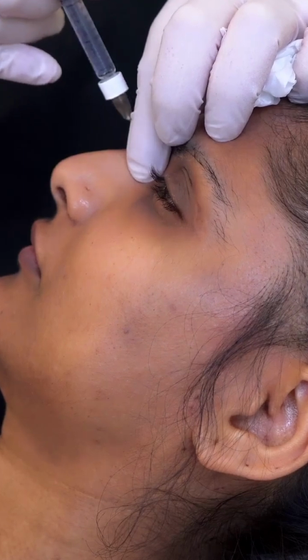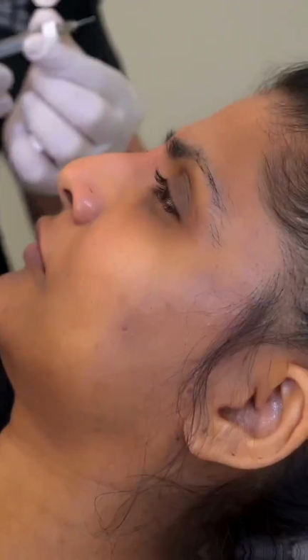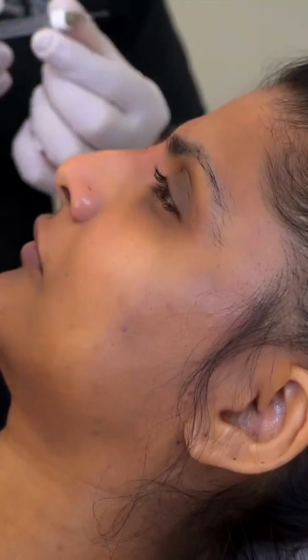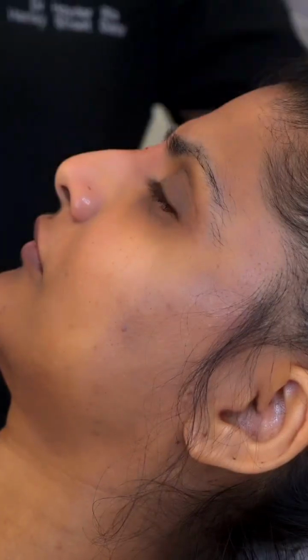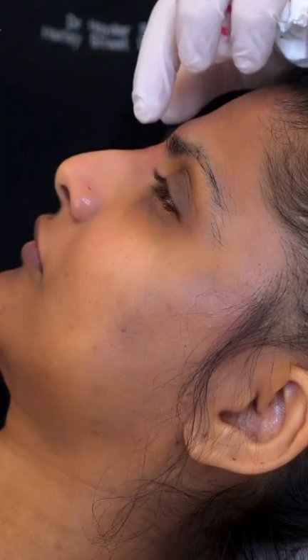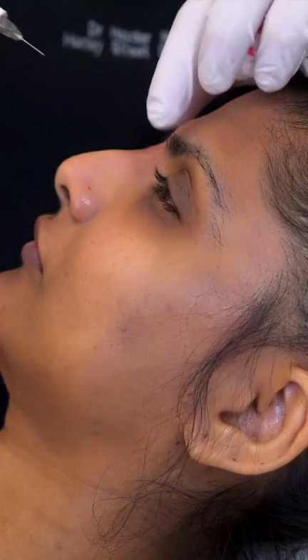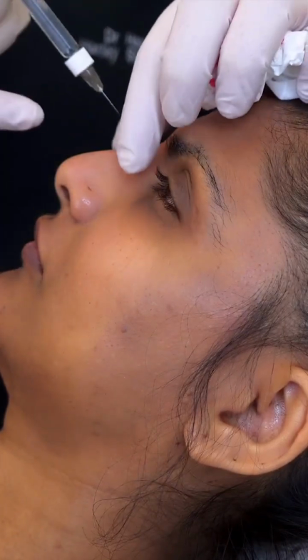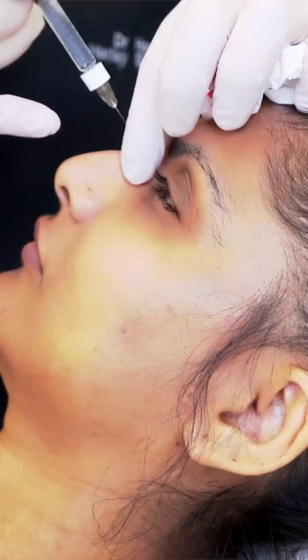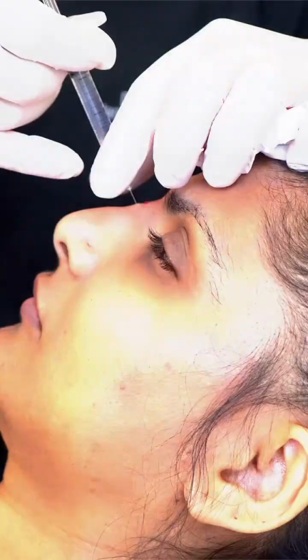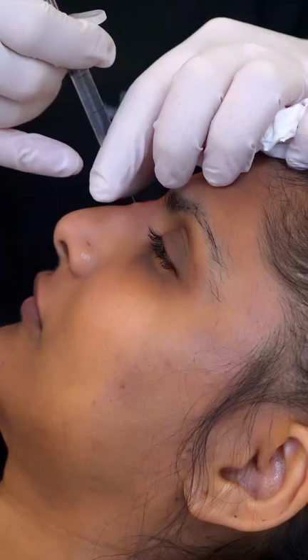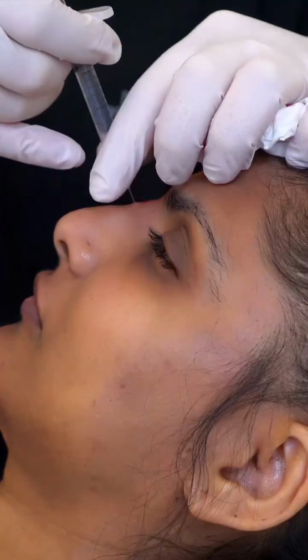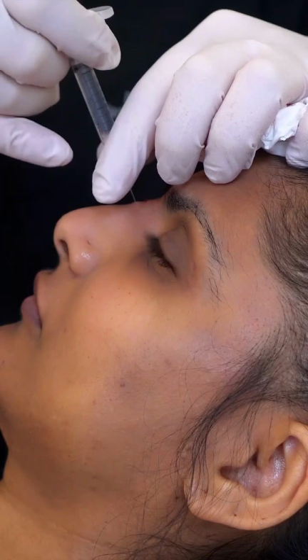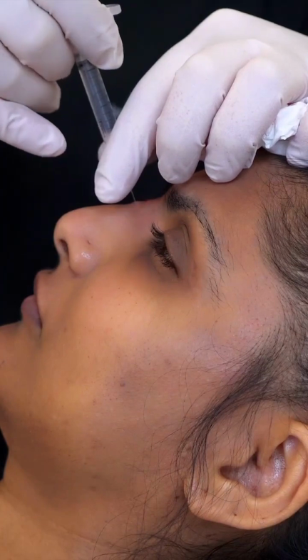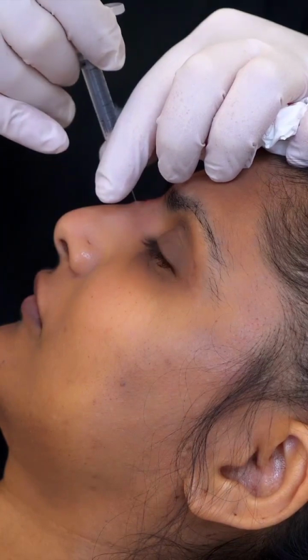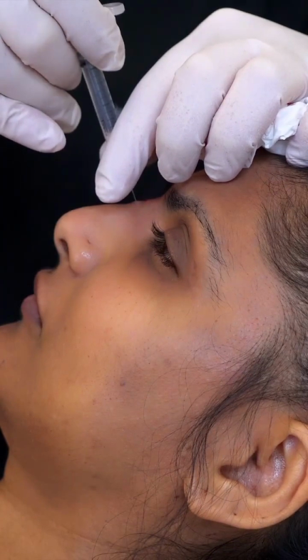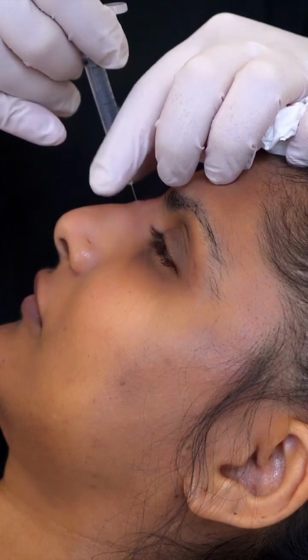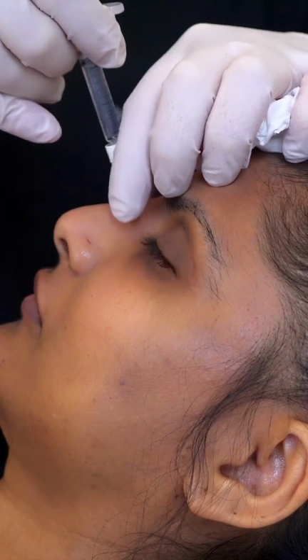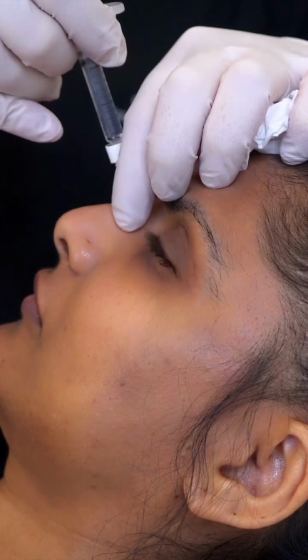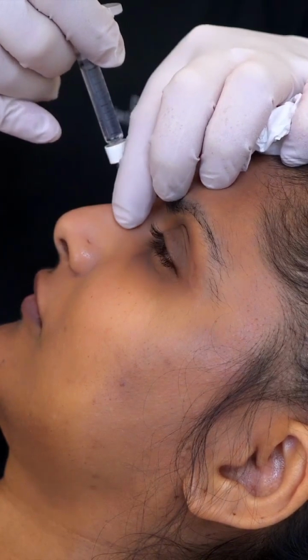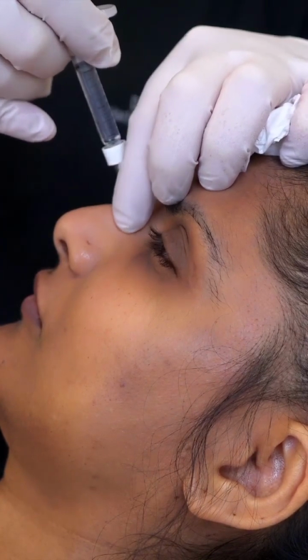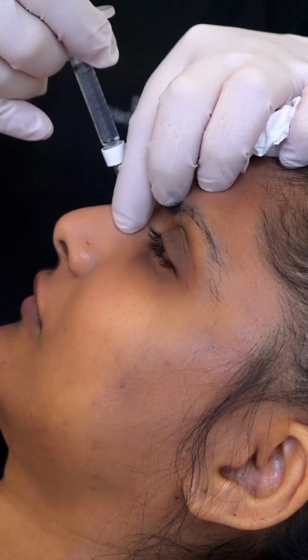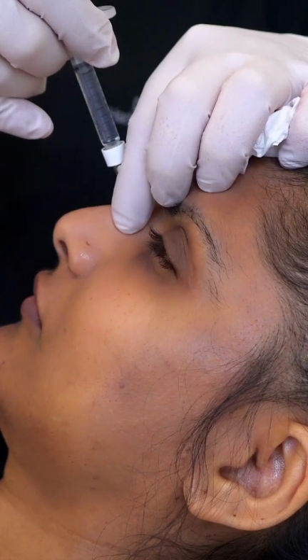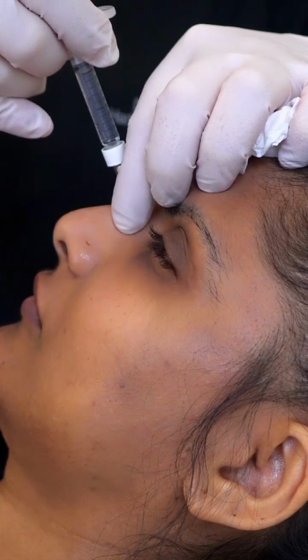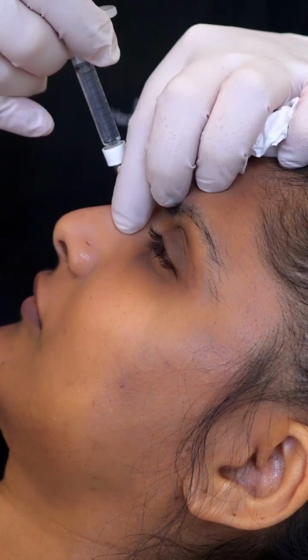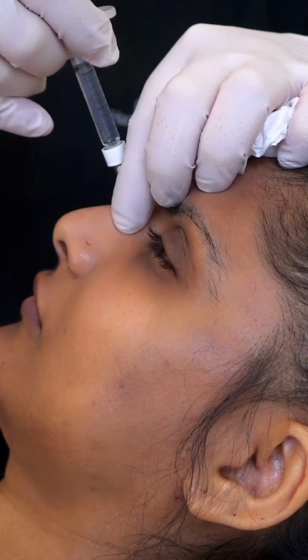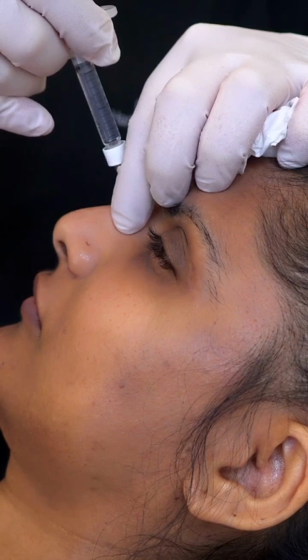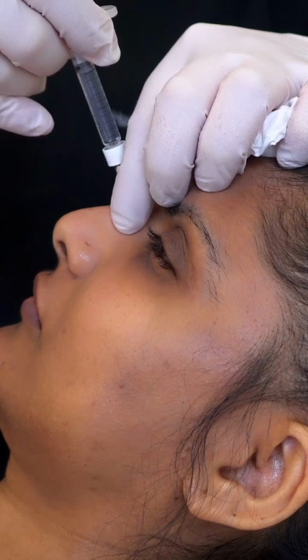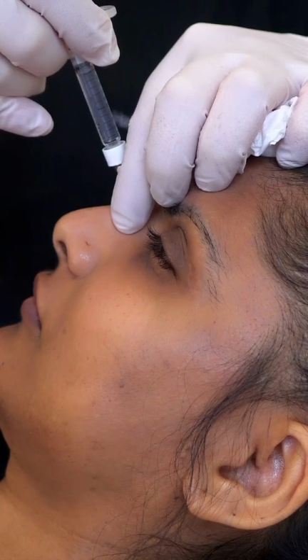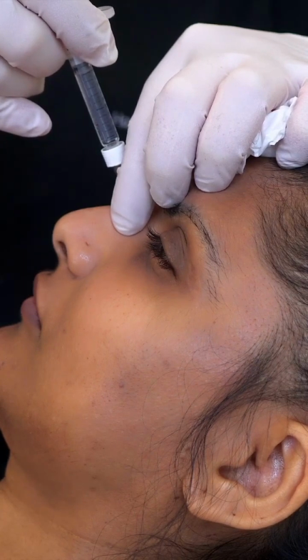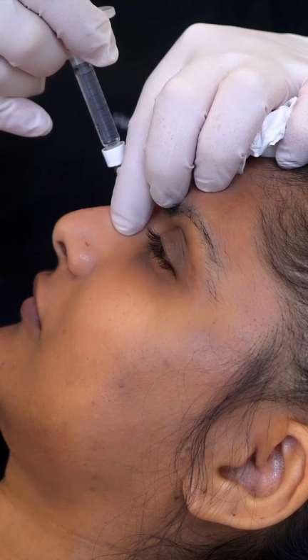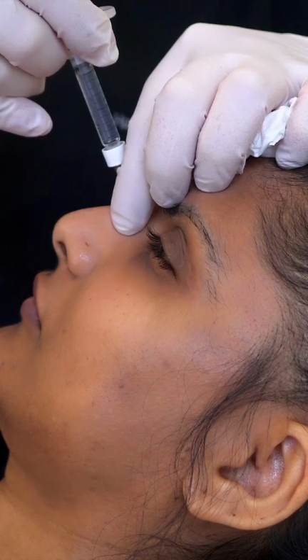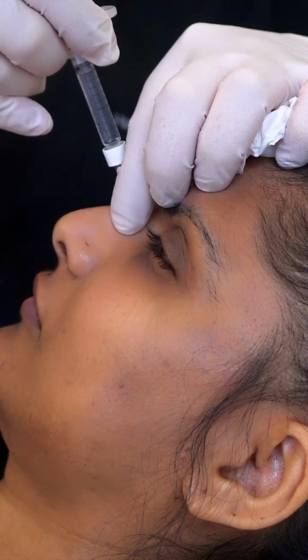We'll do another injection just a little bit below. Some people talk about aspirating, which I personally do, but a lot of the literature actually says aspirating doesn't make a massive difference.